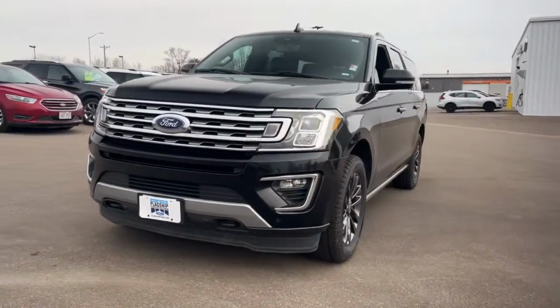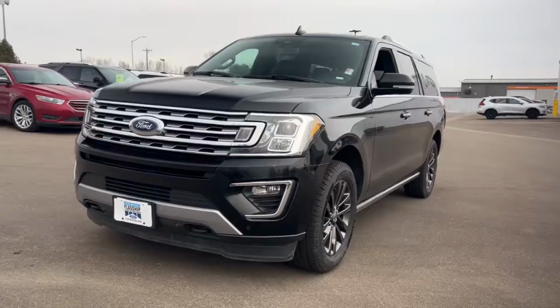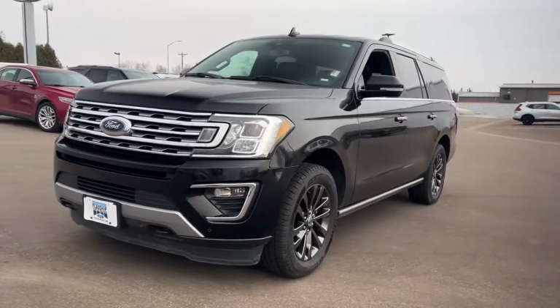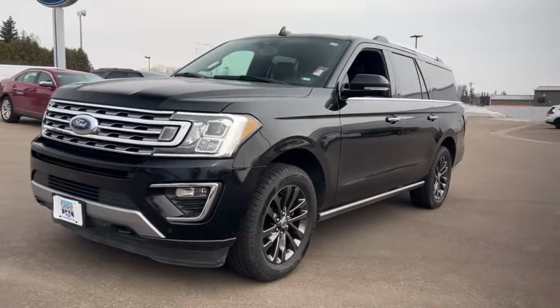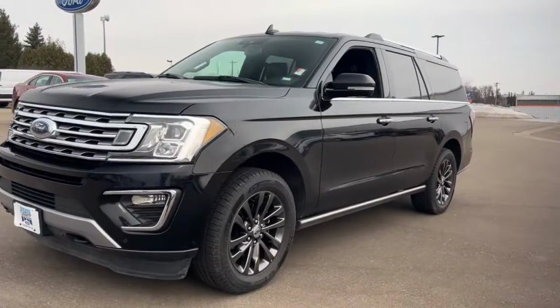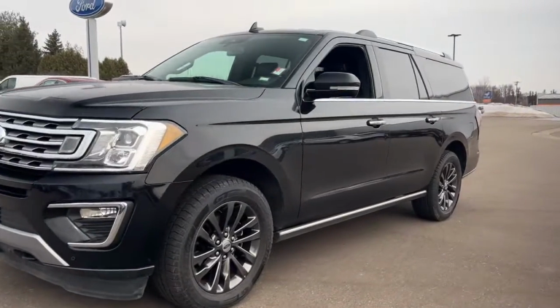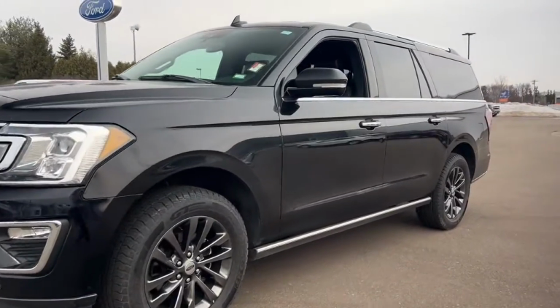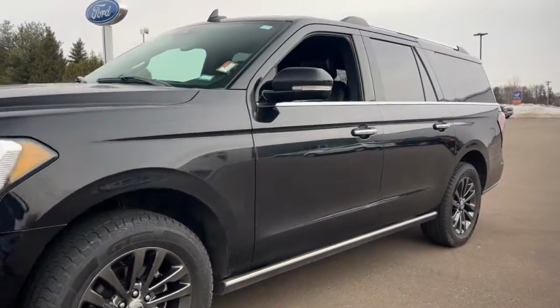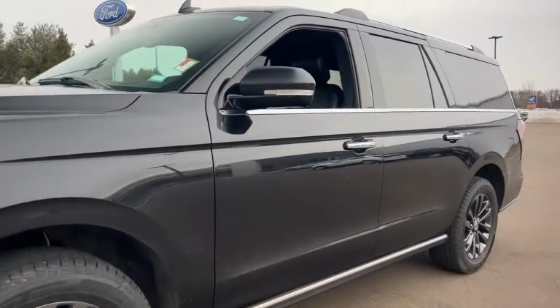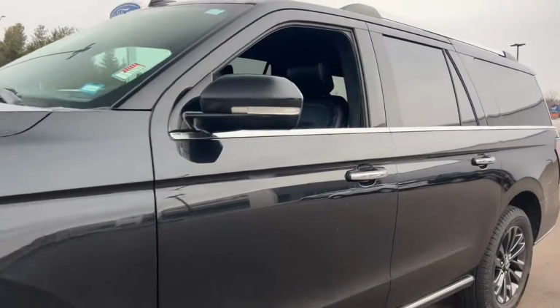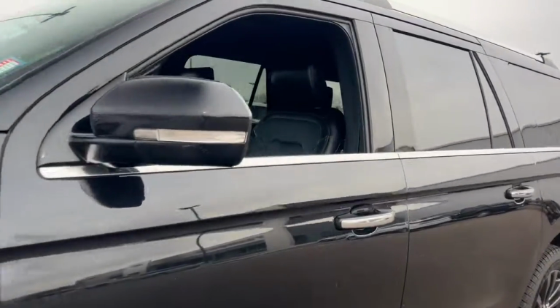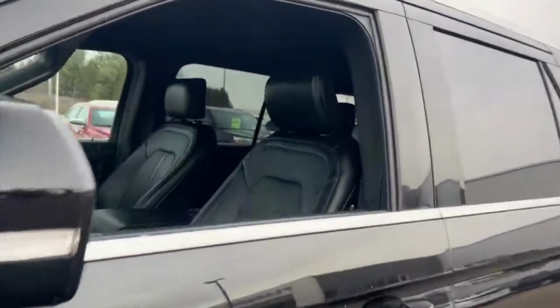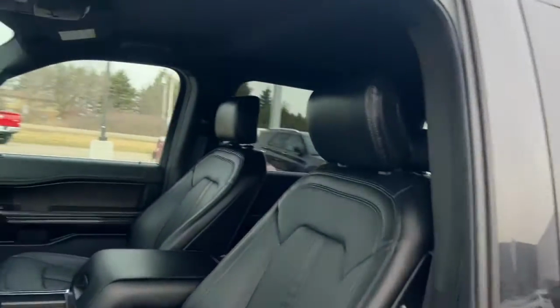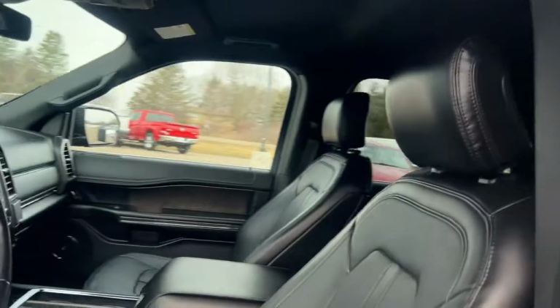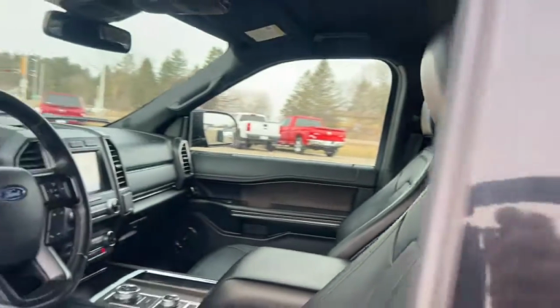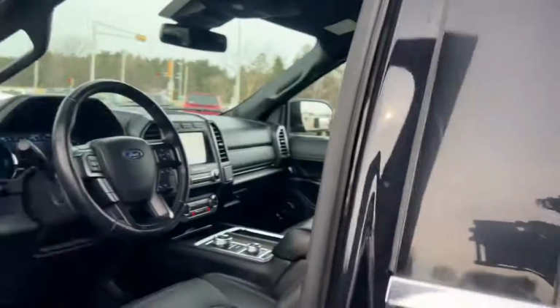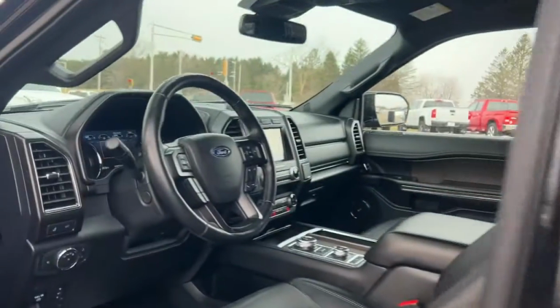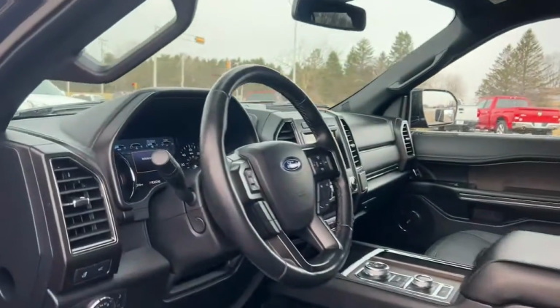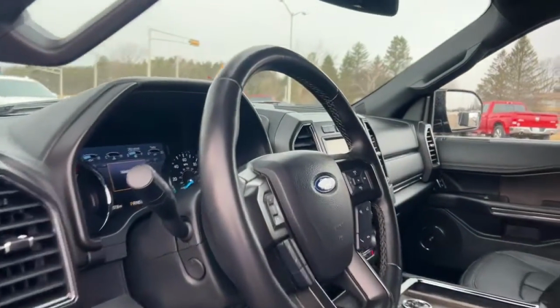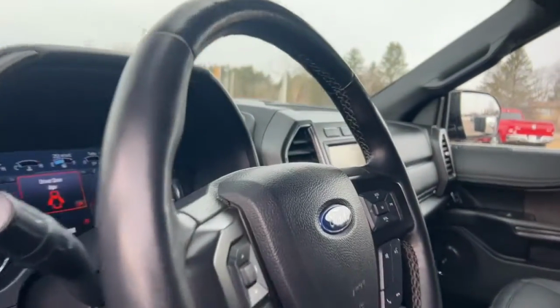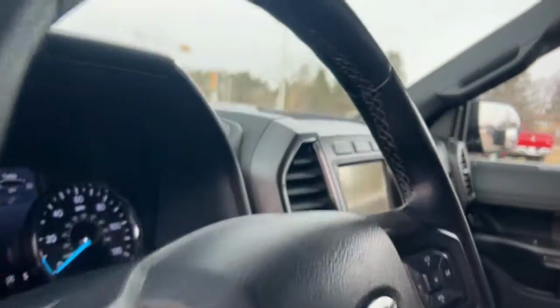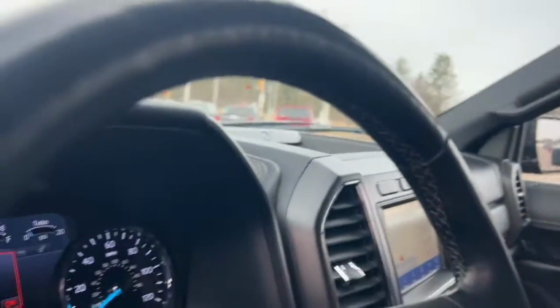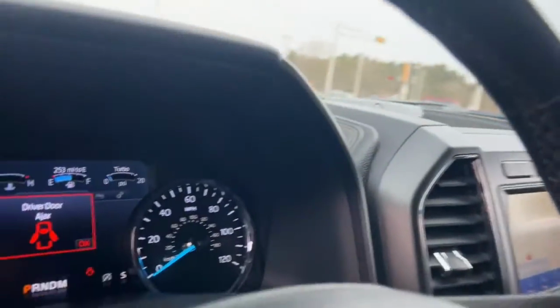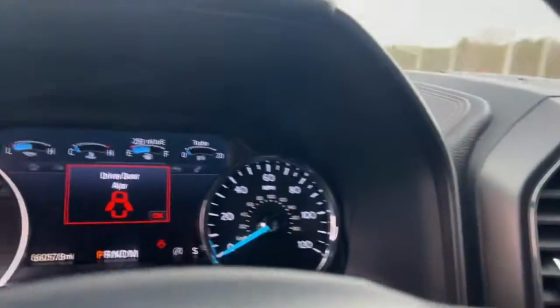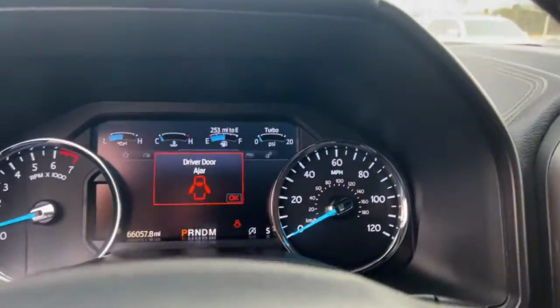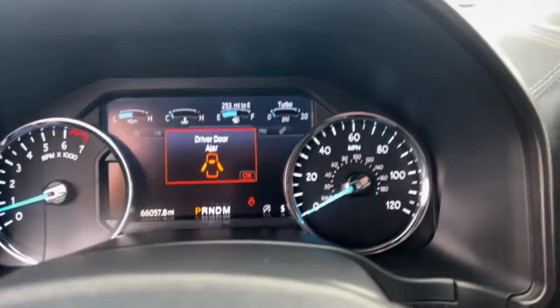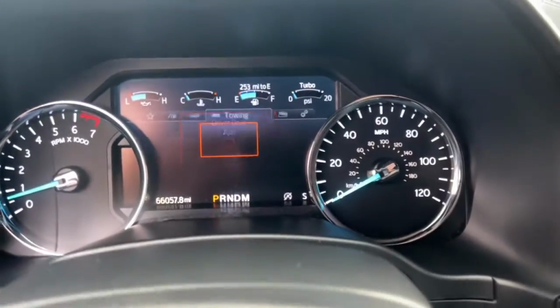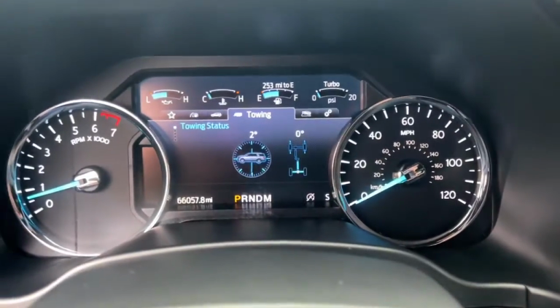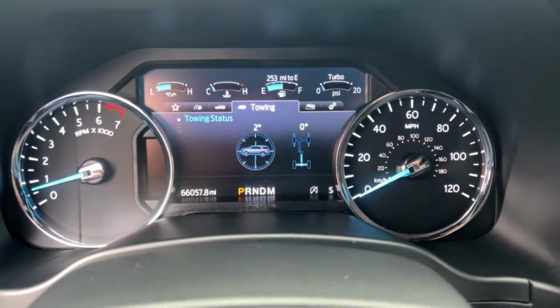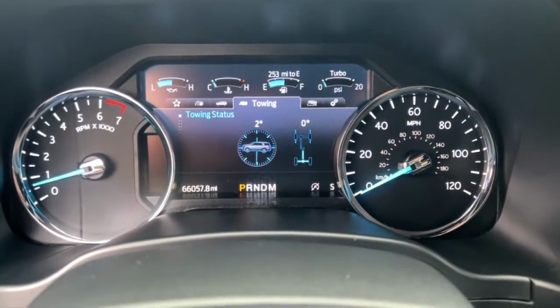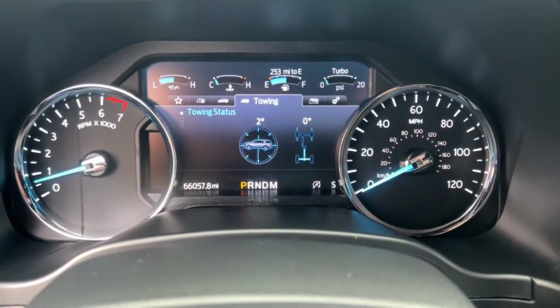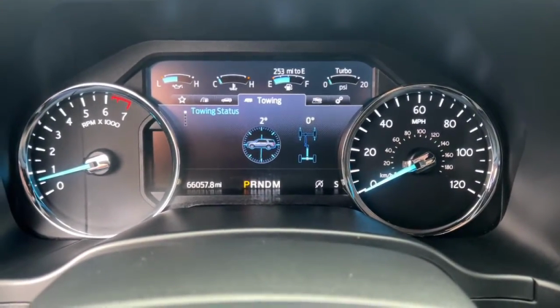Here's an awe-inspiring Ford Expedition Max, the premium full-size SUV with an extended wheelbase and enhanced cargo capacity. It packs a host of luxurious amenities, plus increased head and legroom, even in the third row.